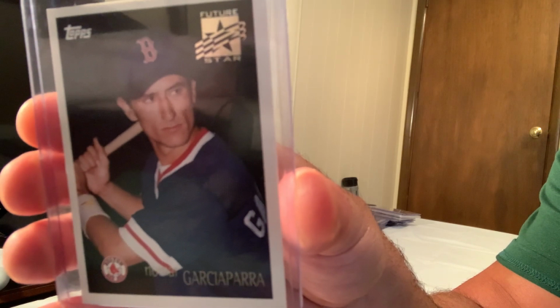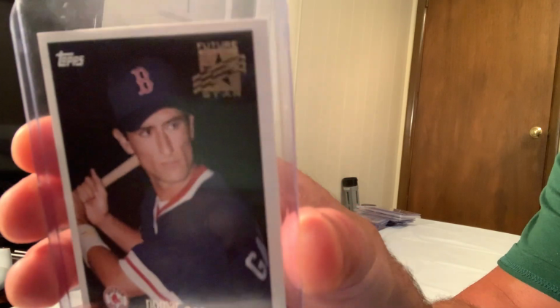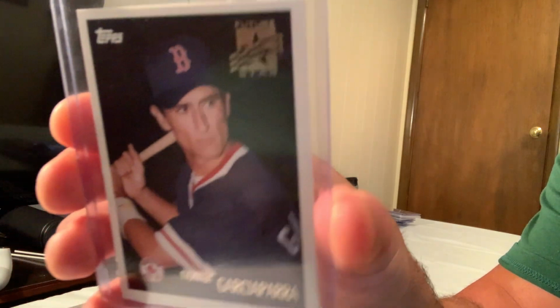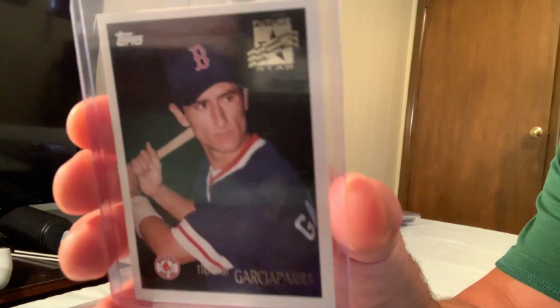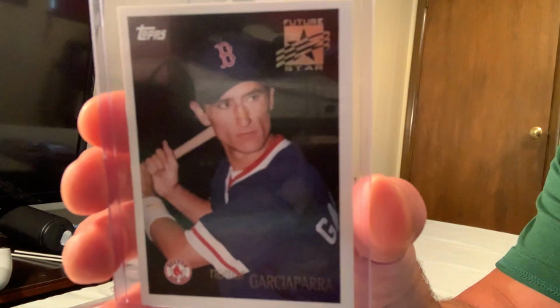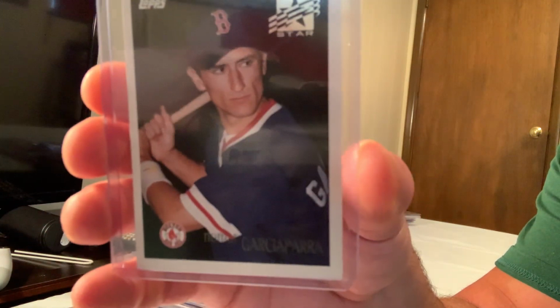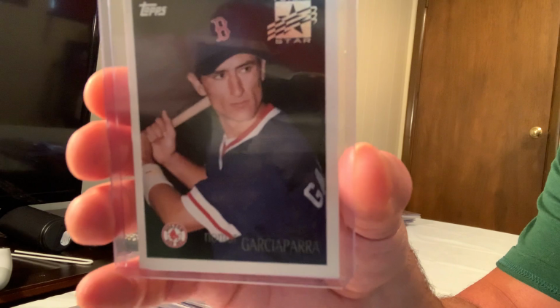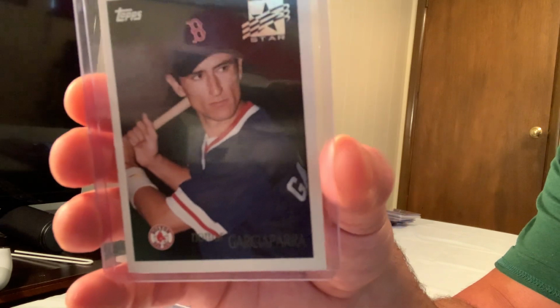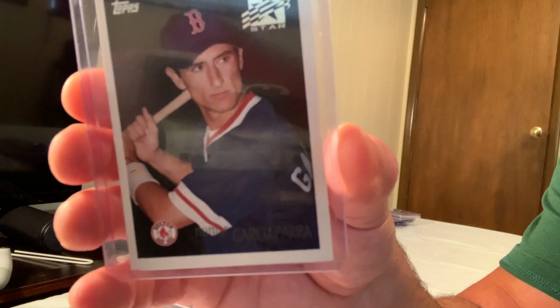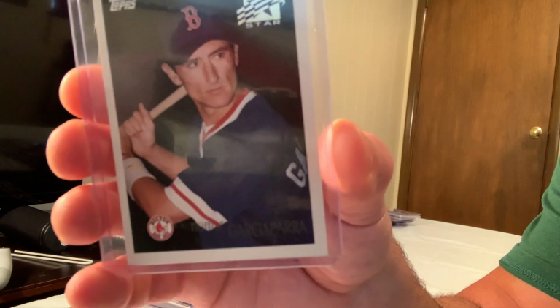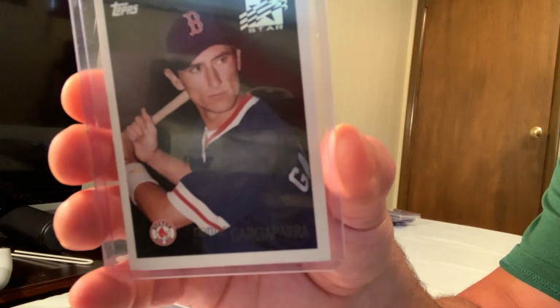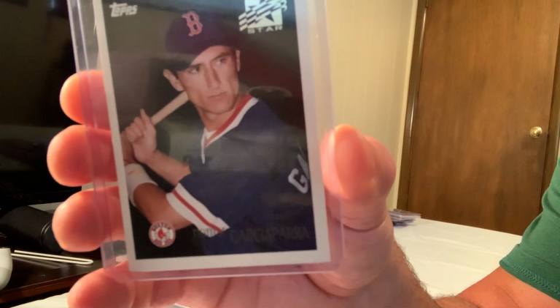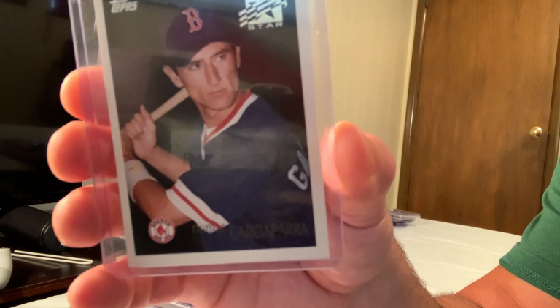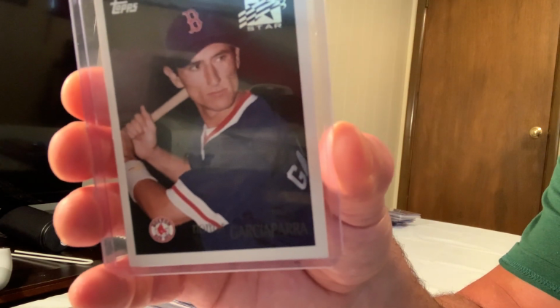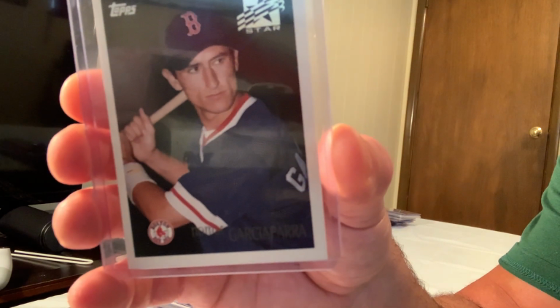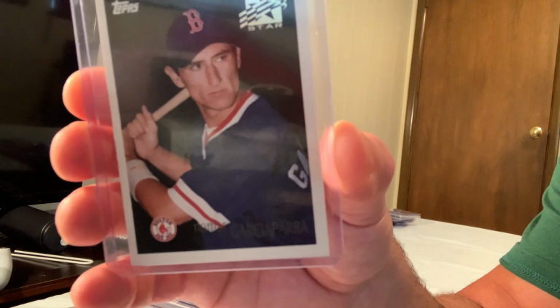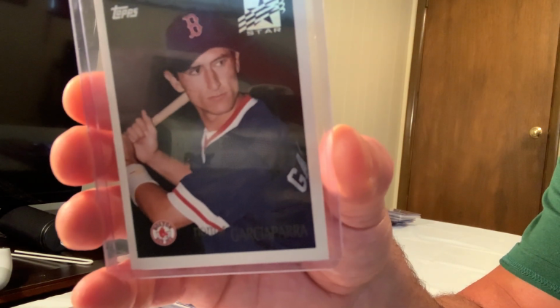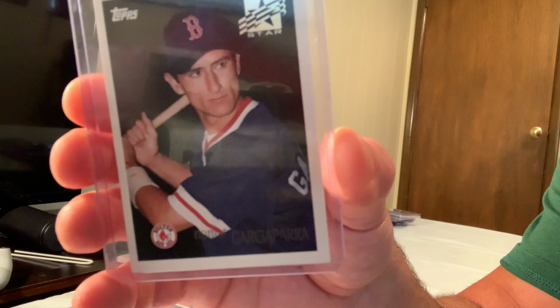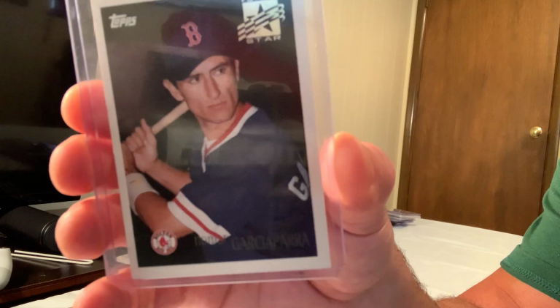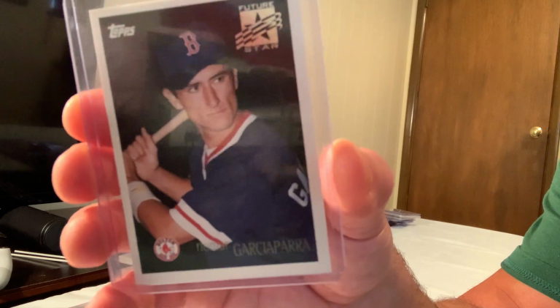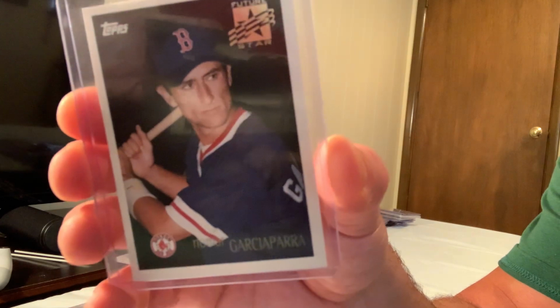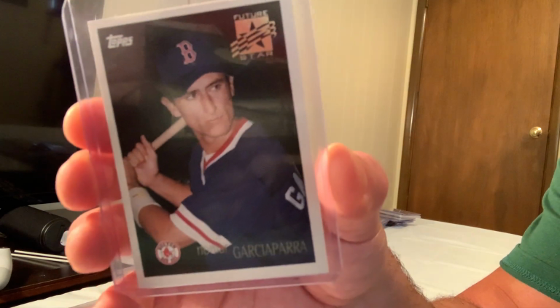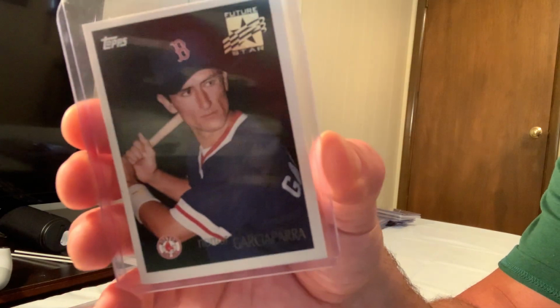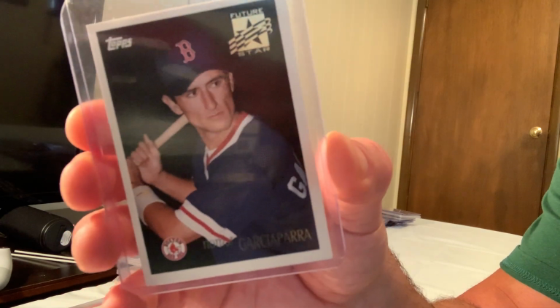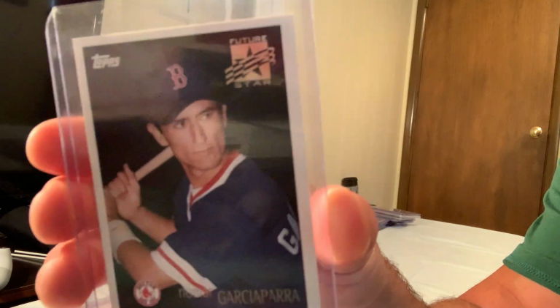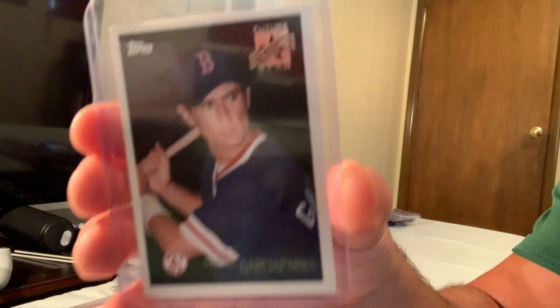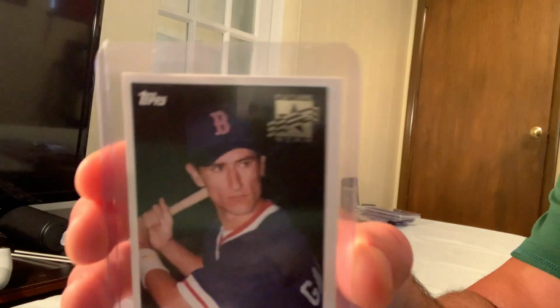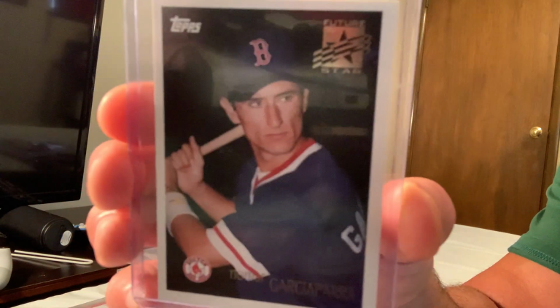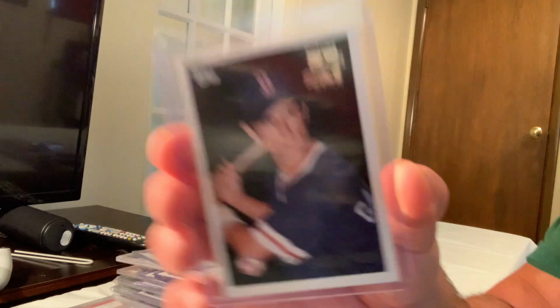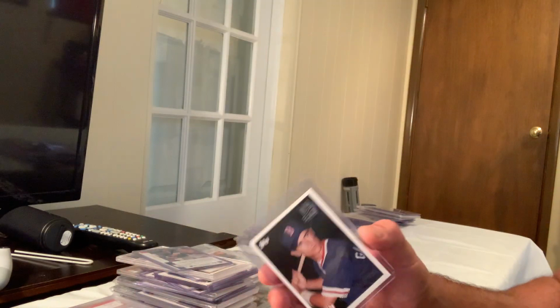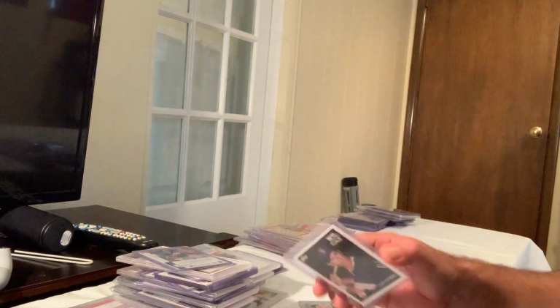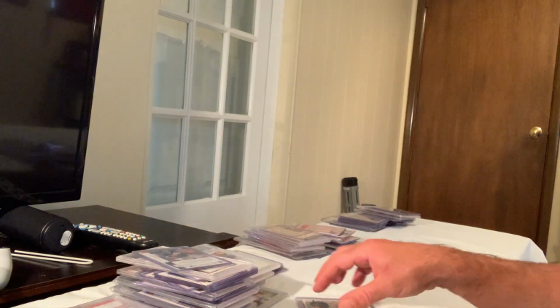The Nomar Garciaparra Topps Future Stars card is also on the list, selling for around $100.